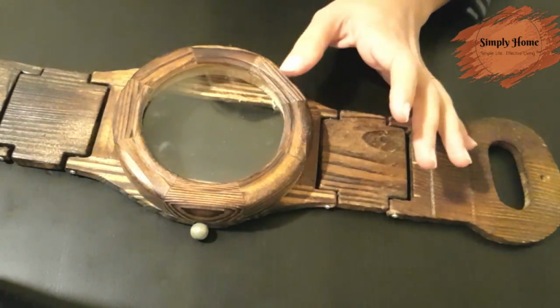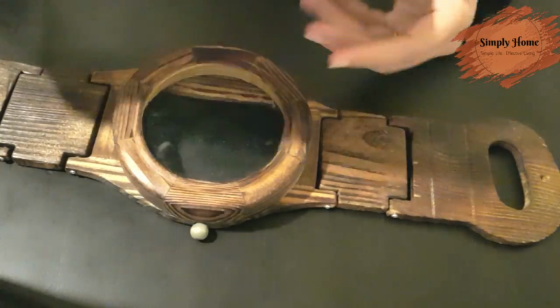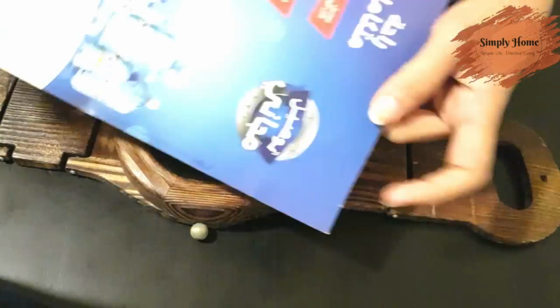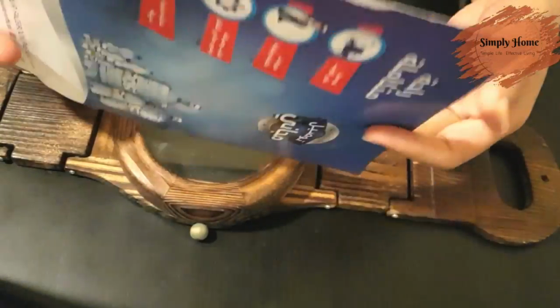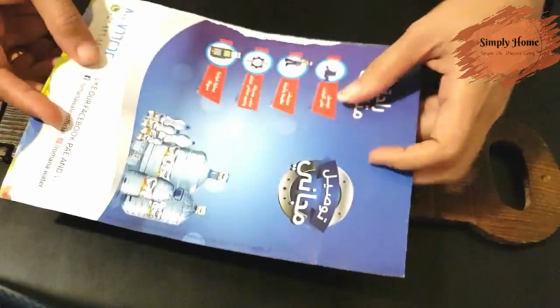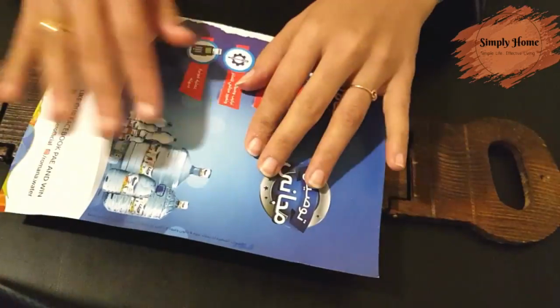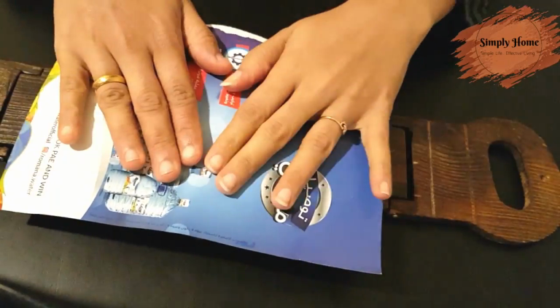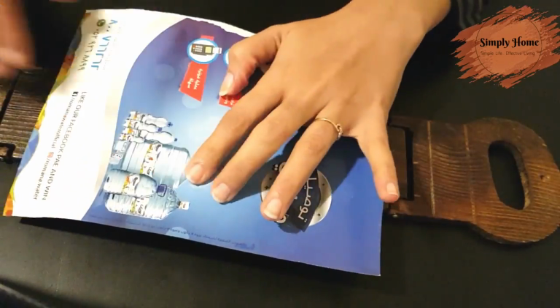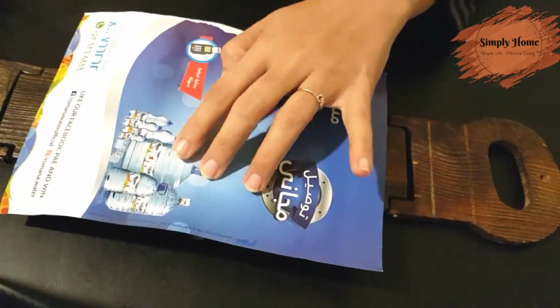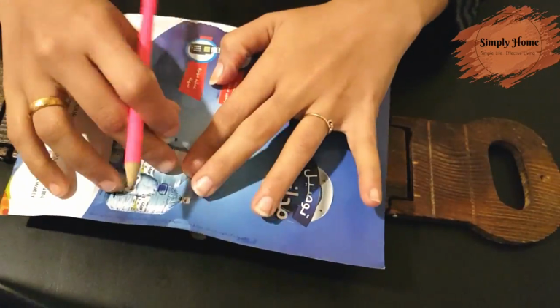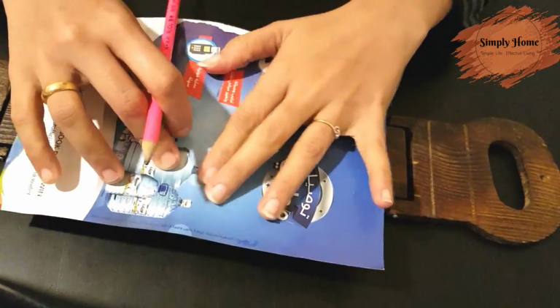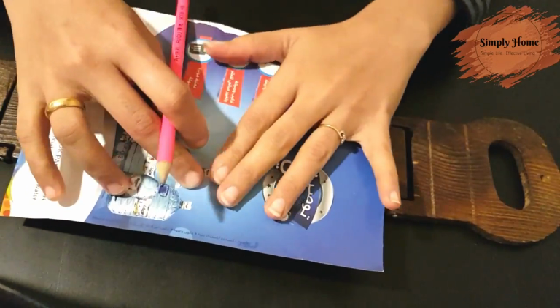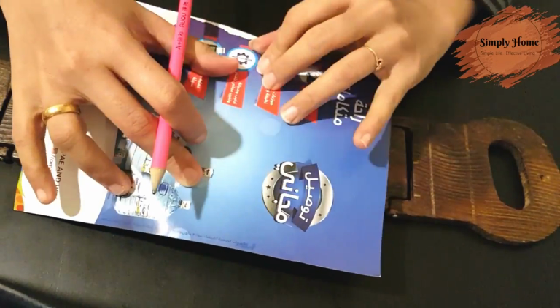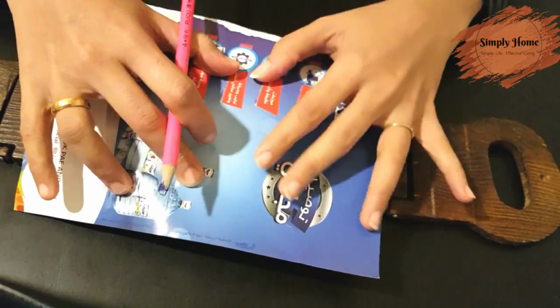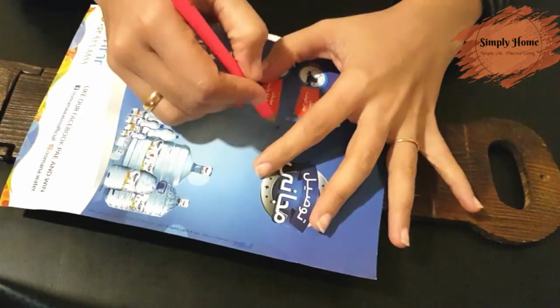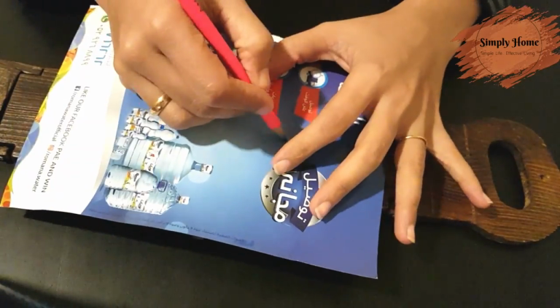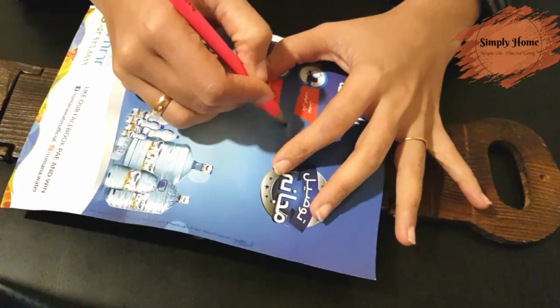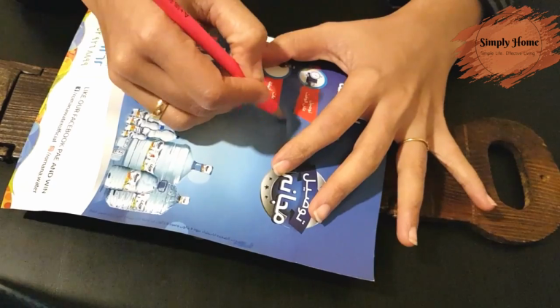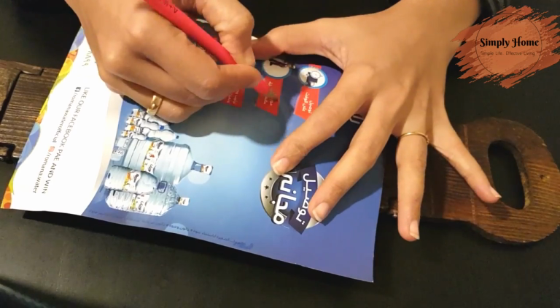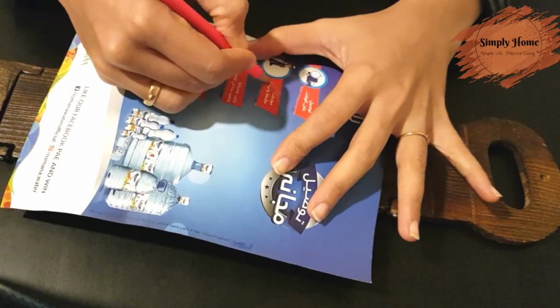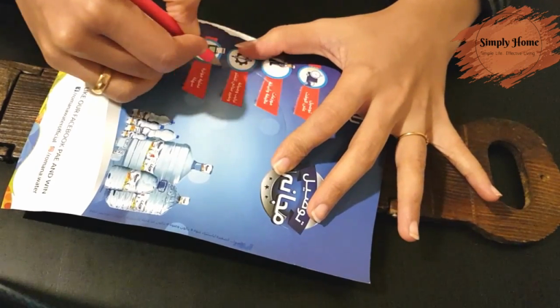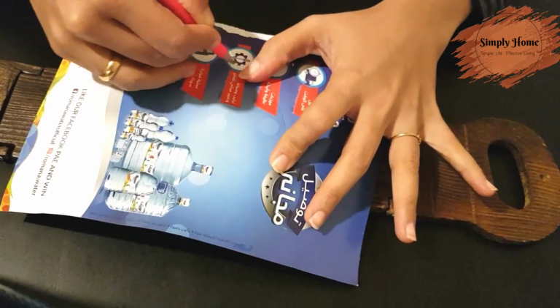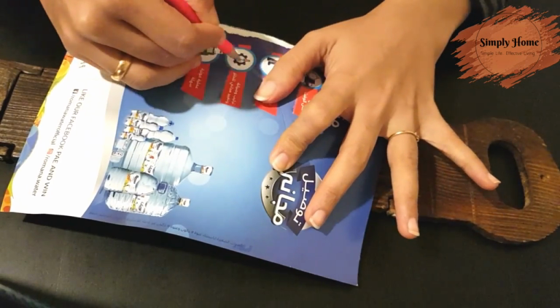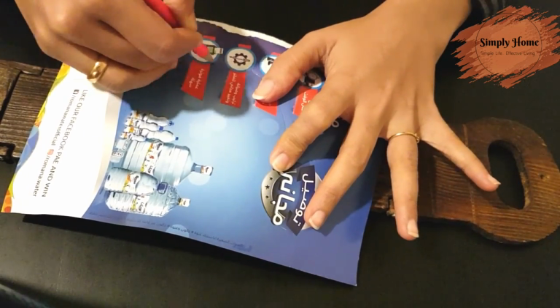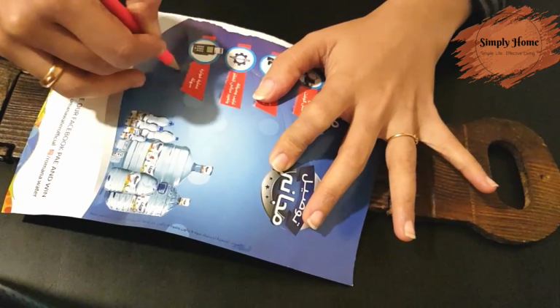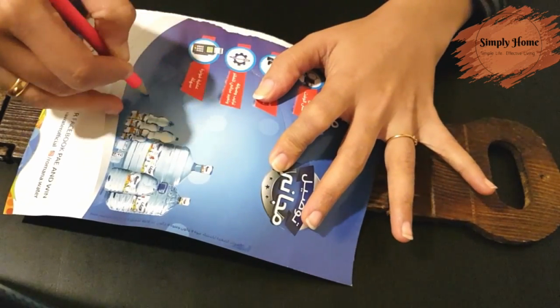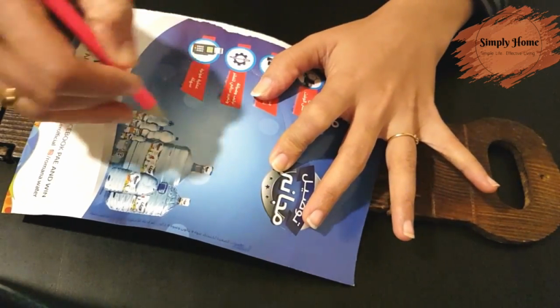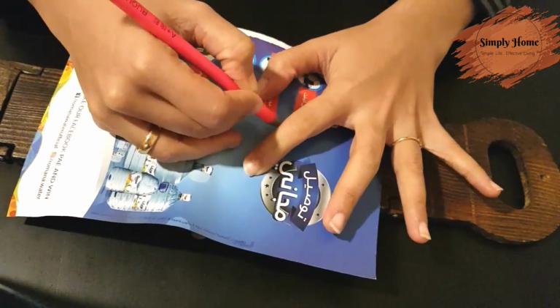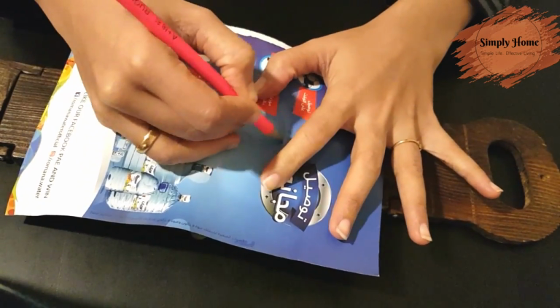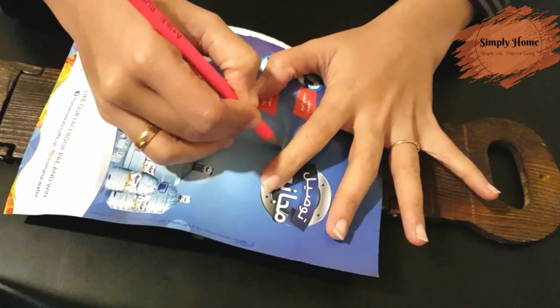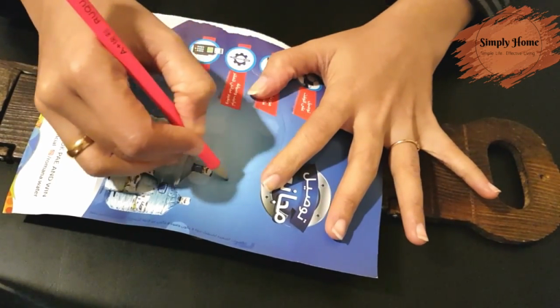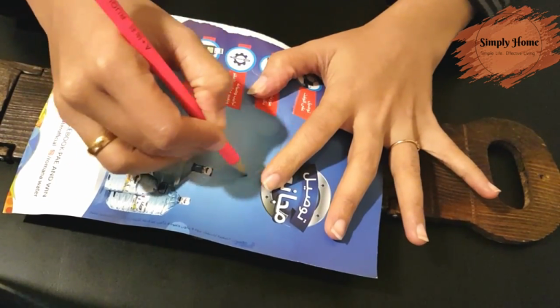You don't have to cut this circle exactly — there is no need for a proper geometric circle. I am going to cut it as a rough circle.